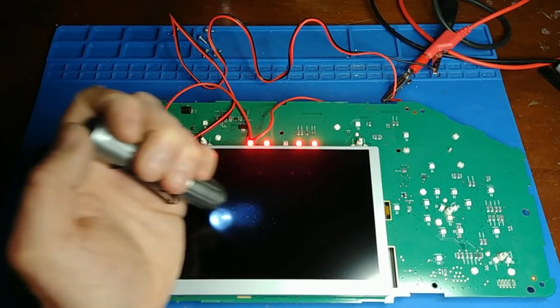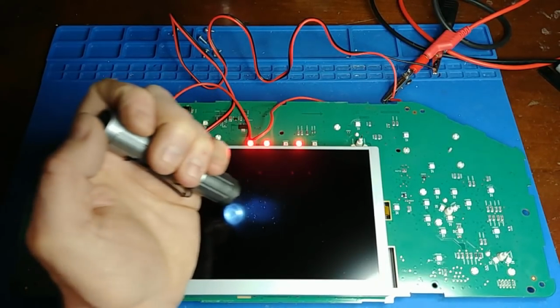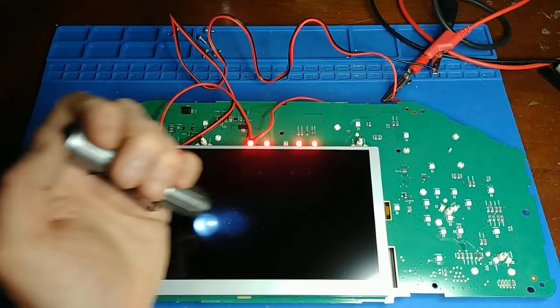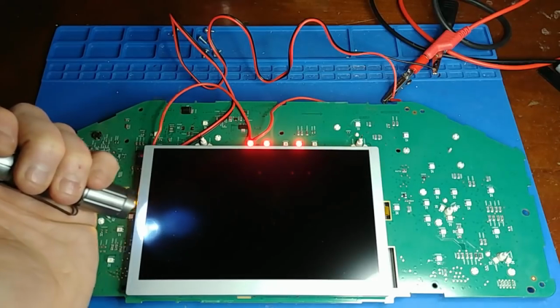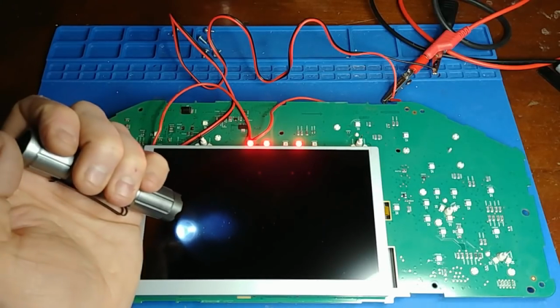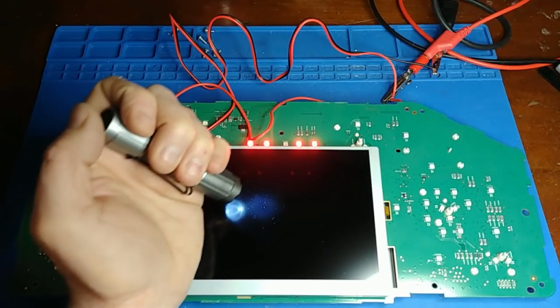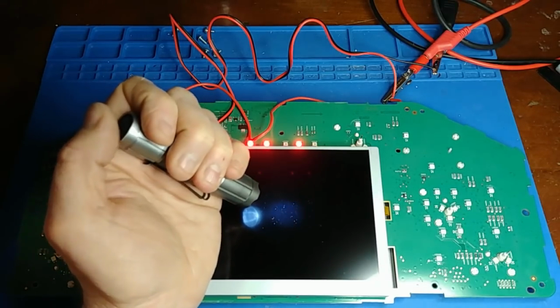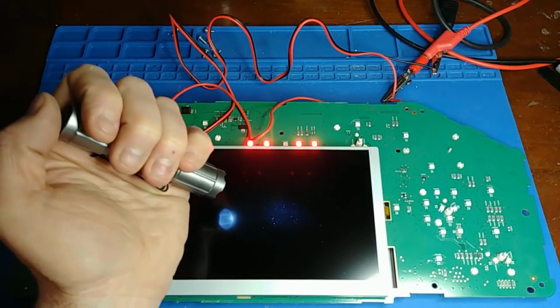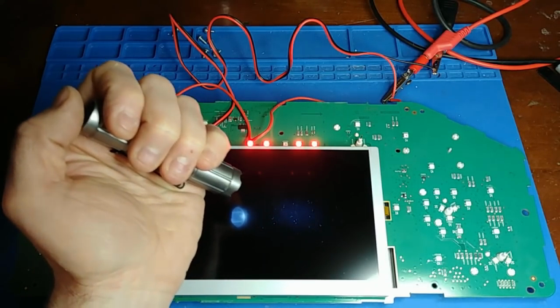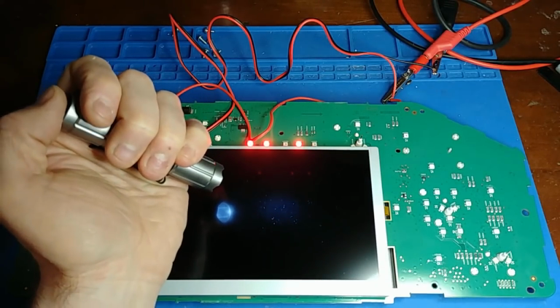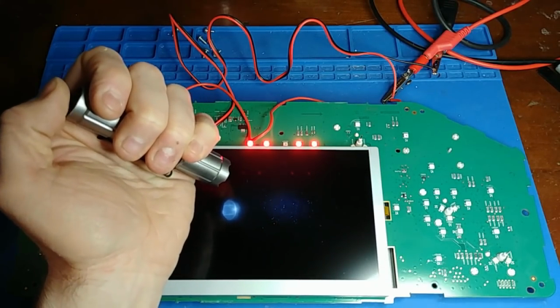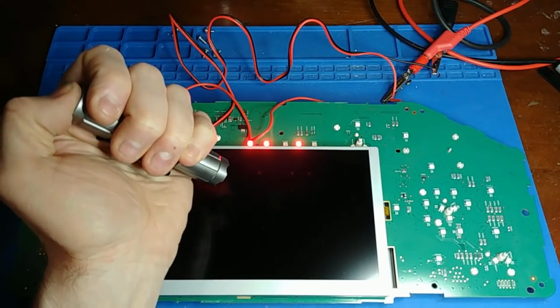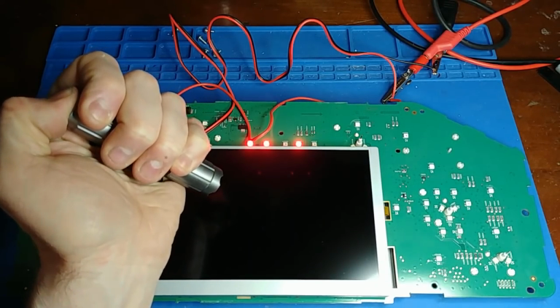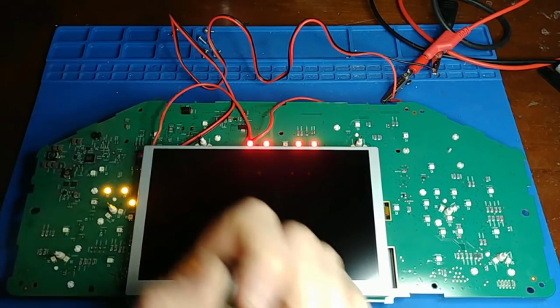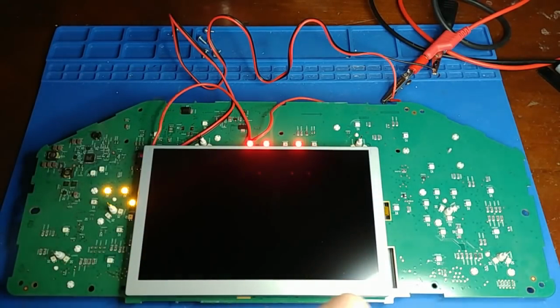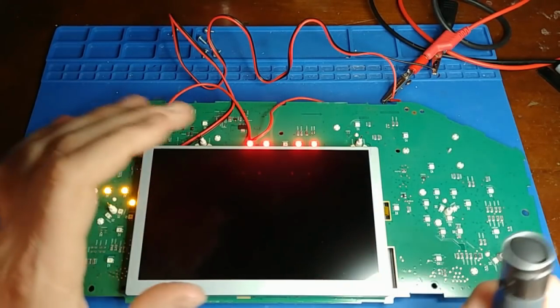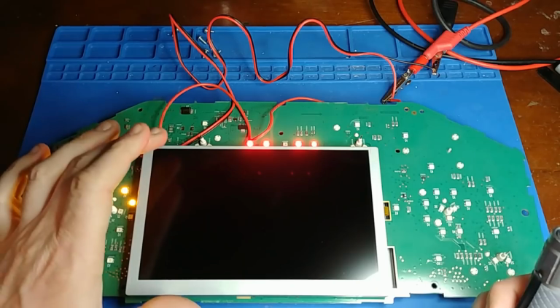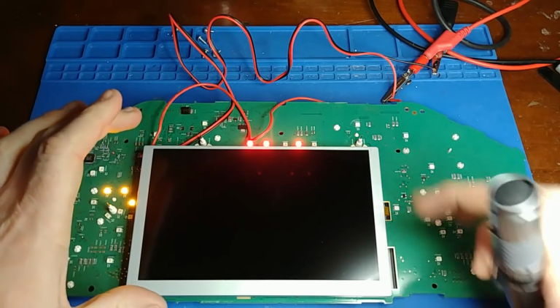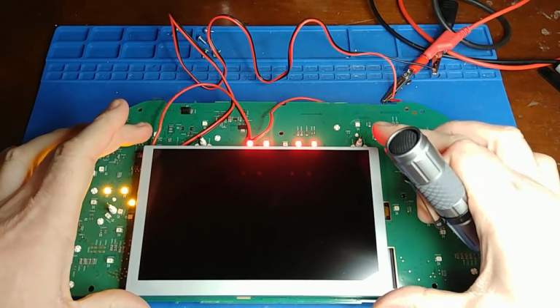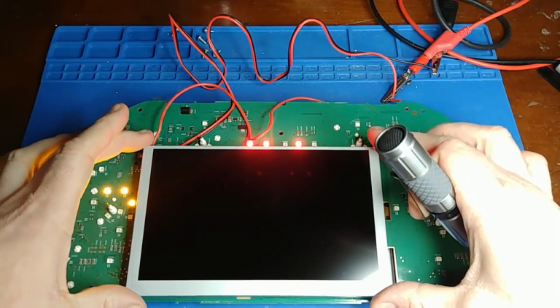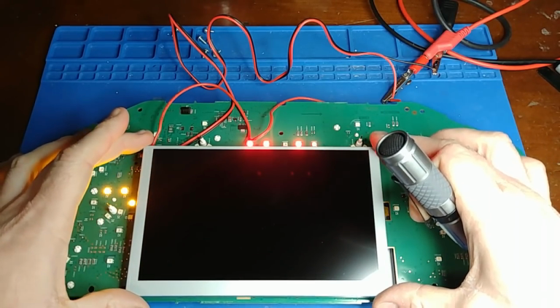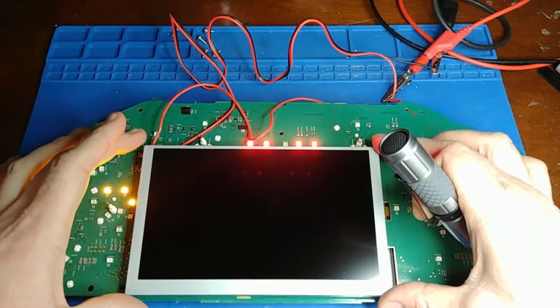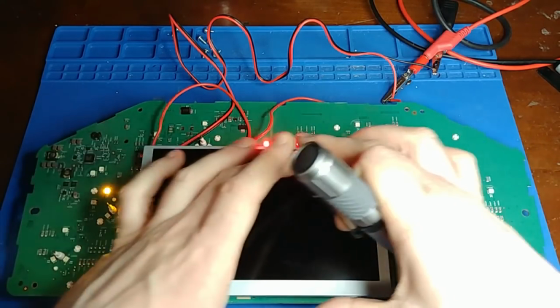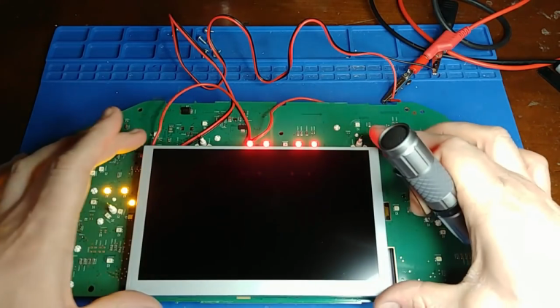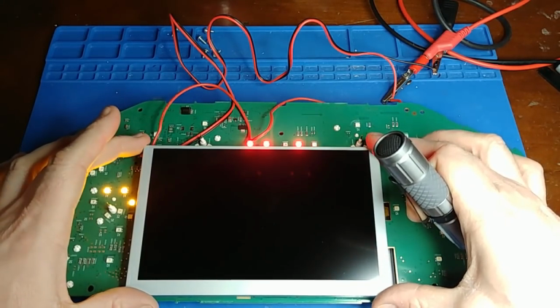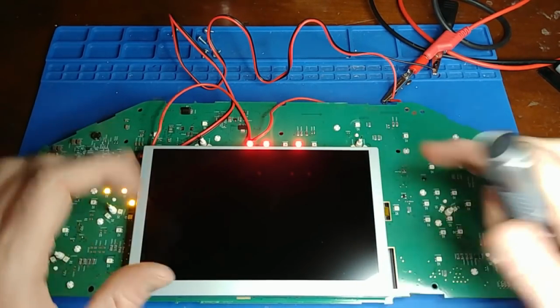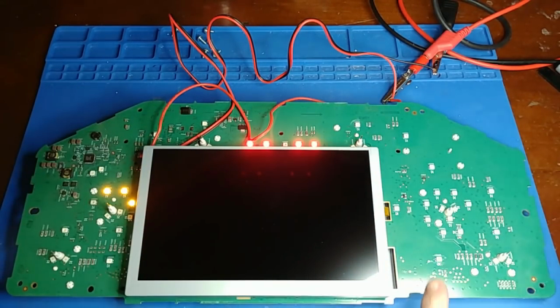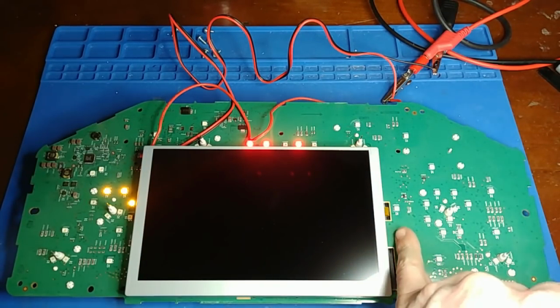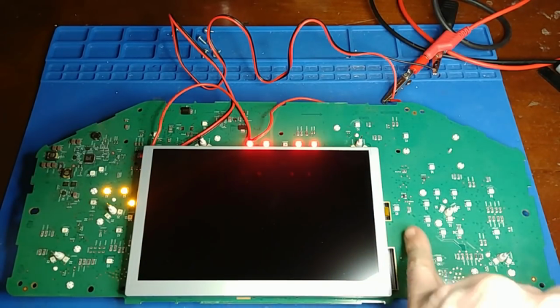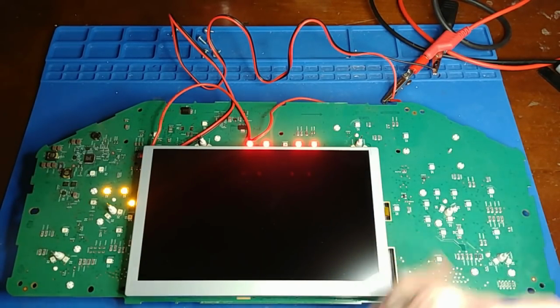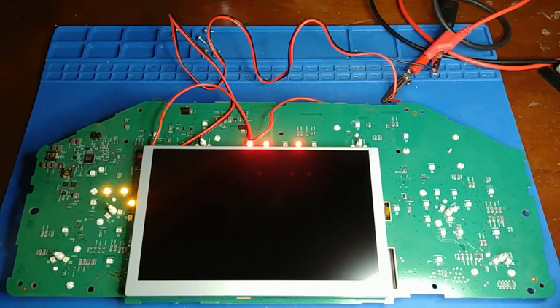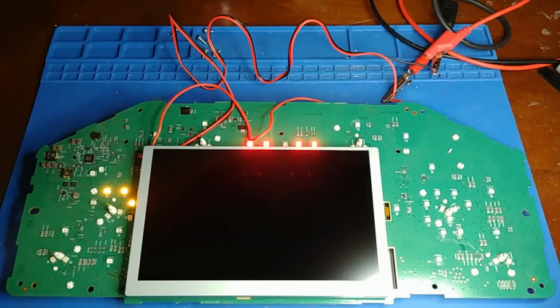Now I know what direction to go in. Next I need to determine: is the backlight bad in the LCD housing itself, or is the power supply feeding the LEDs bad?